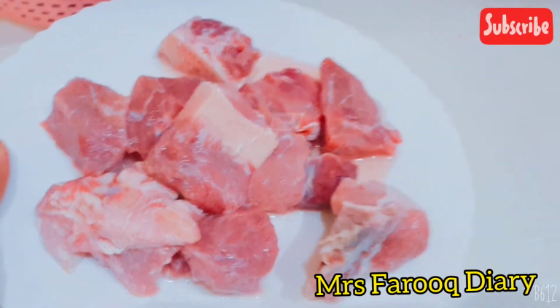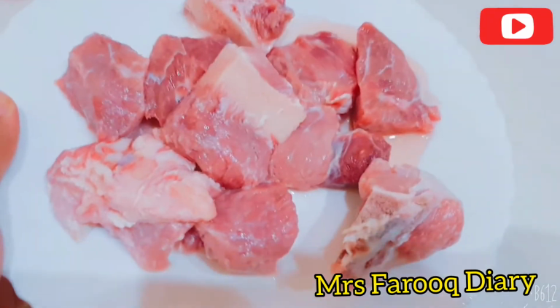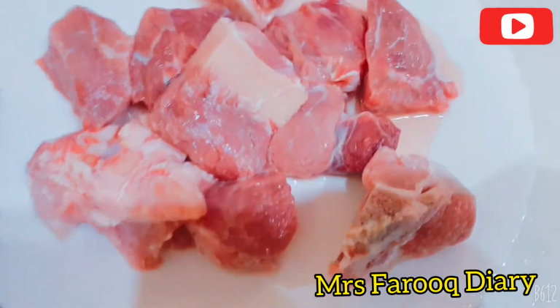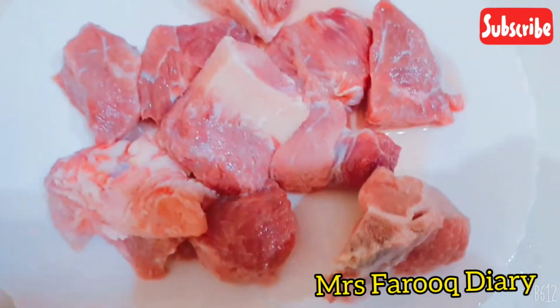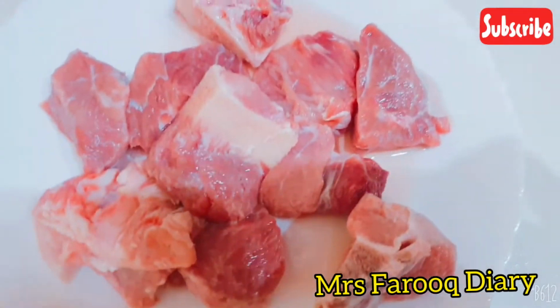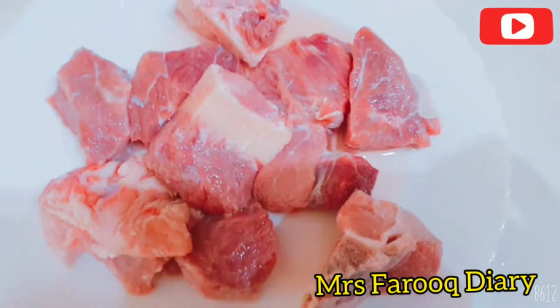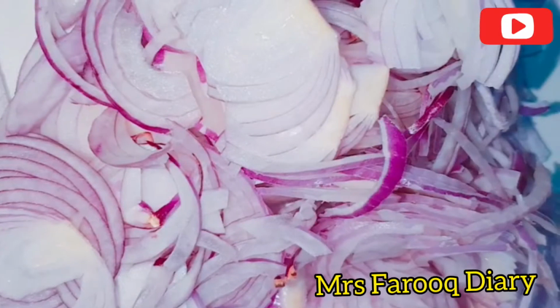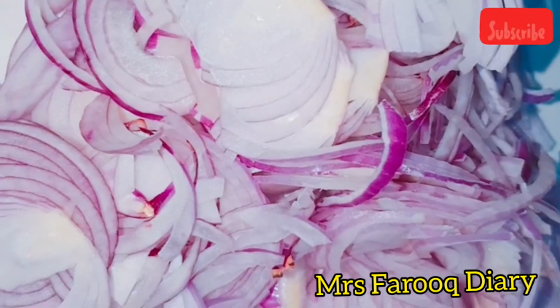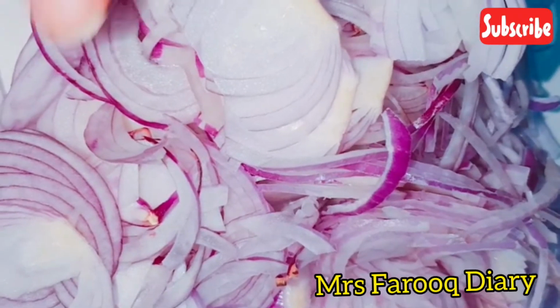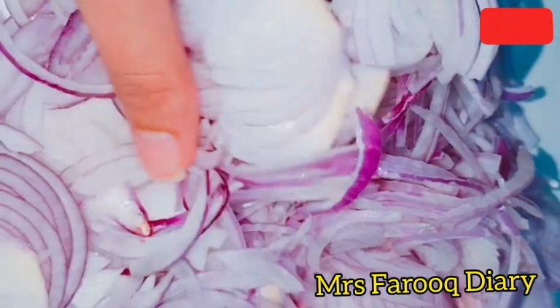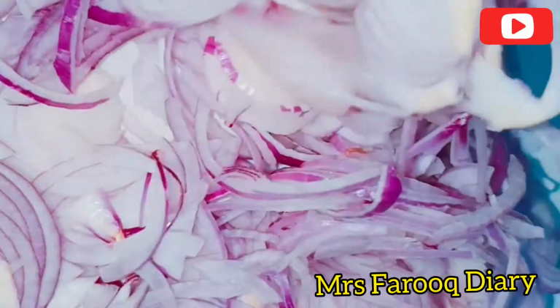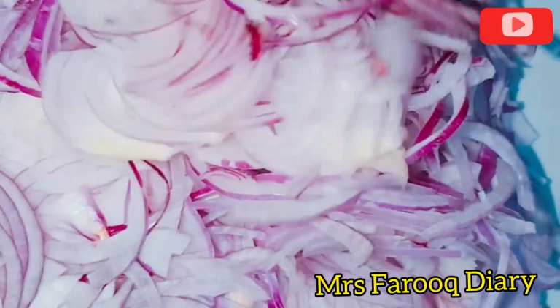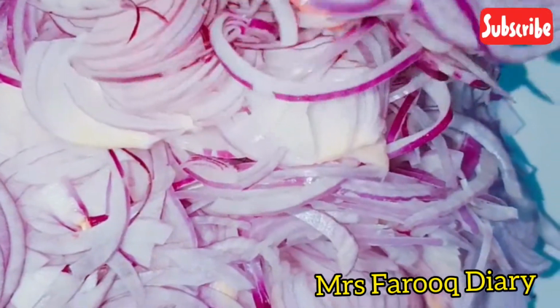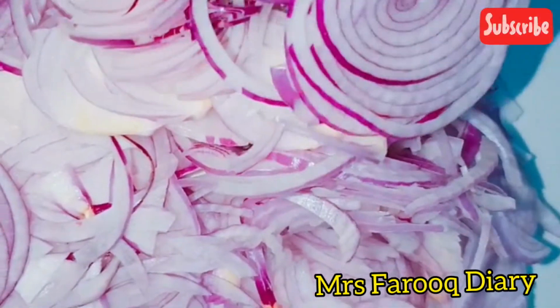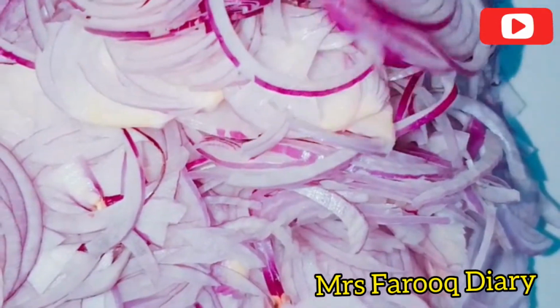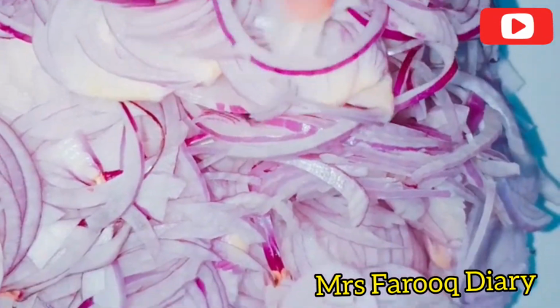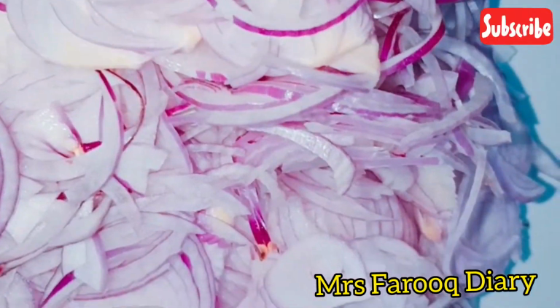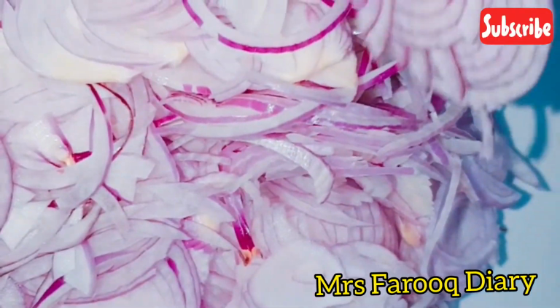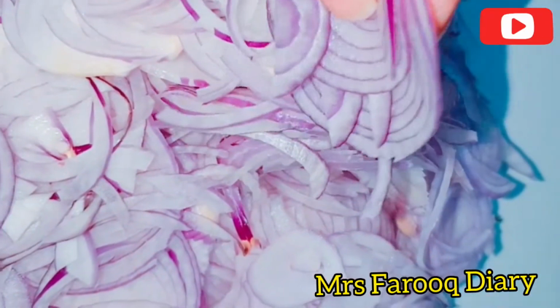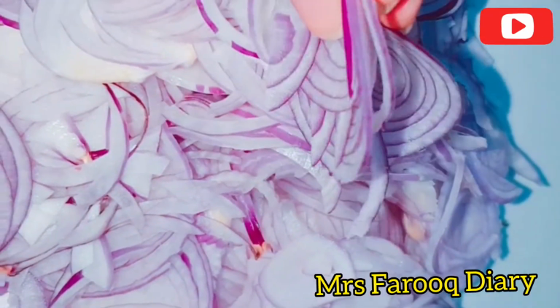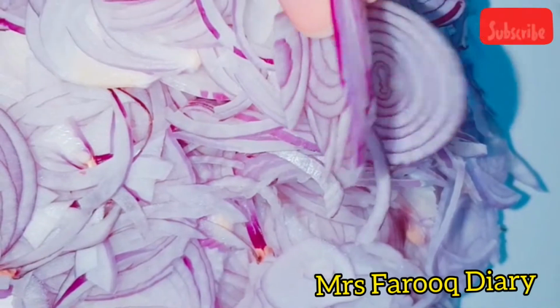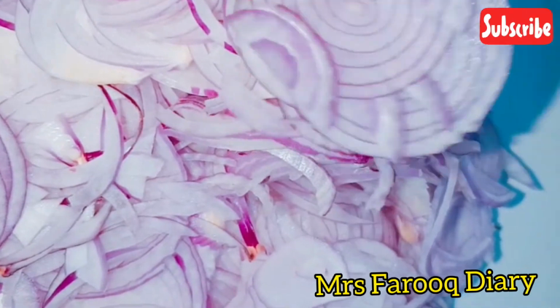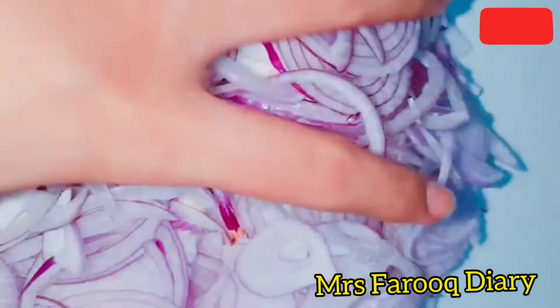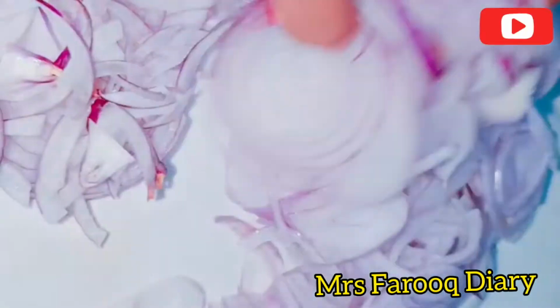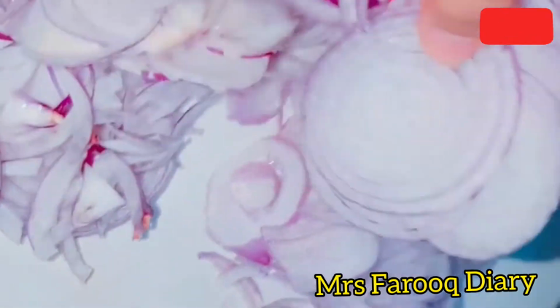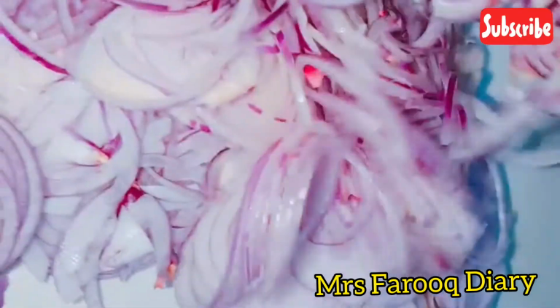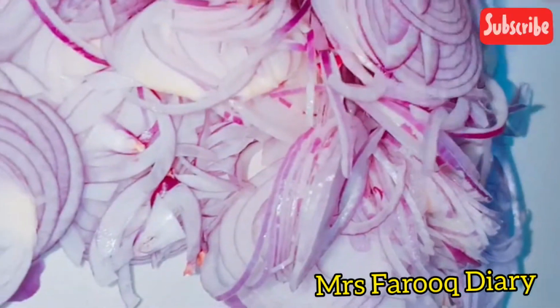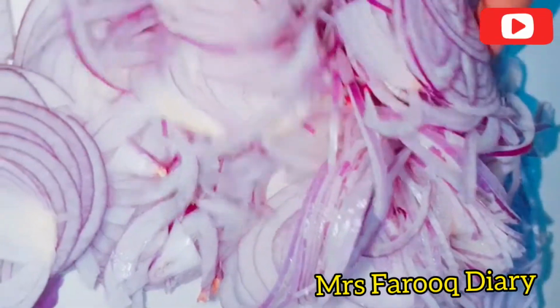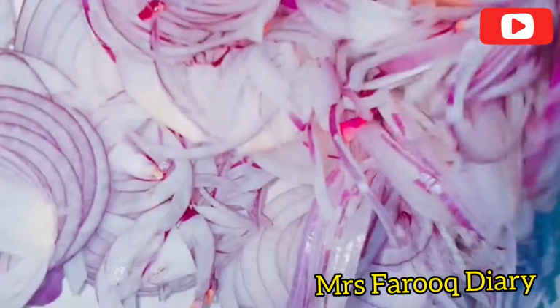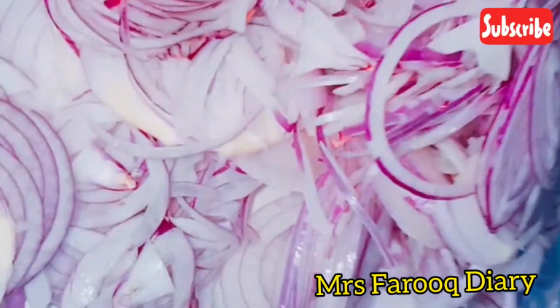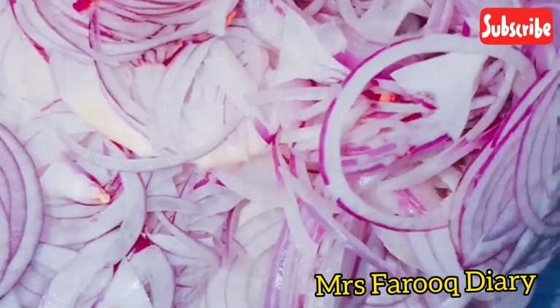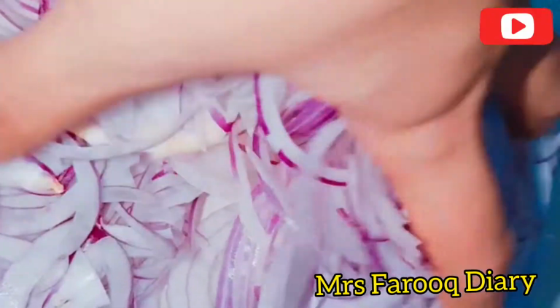I have separated it. Now I will chop it fine. After cutting, we have to add this piece.